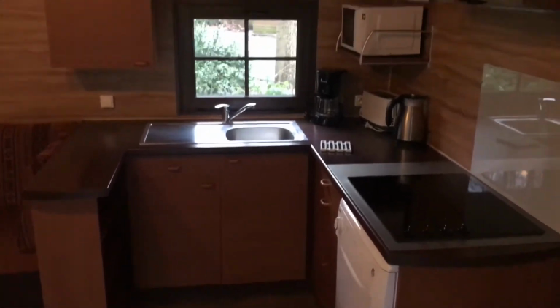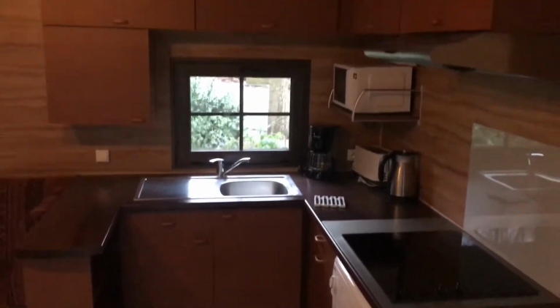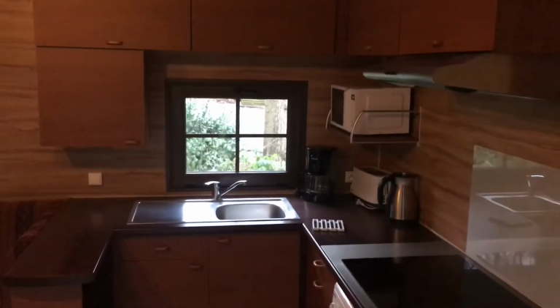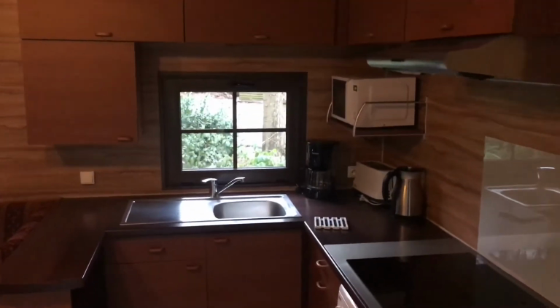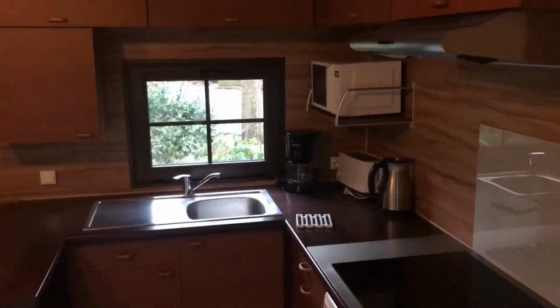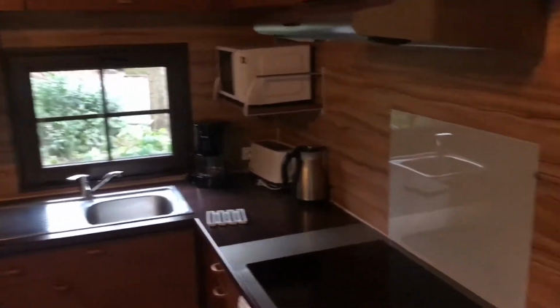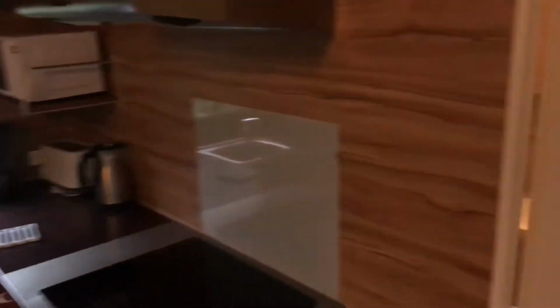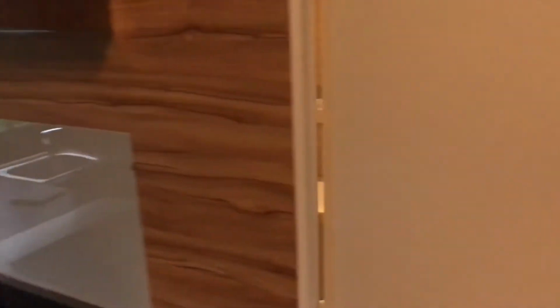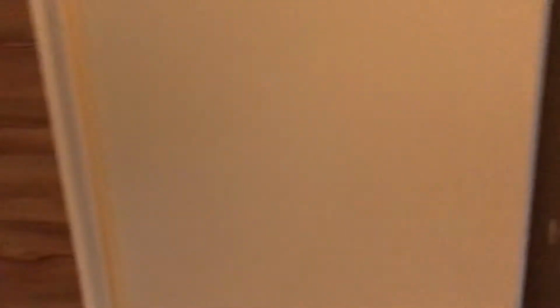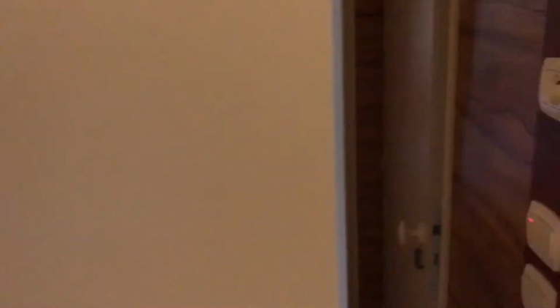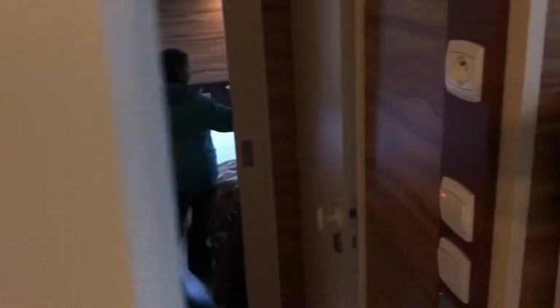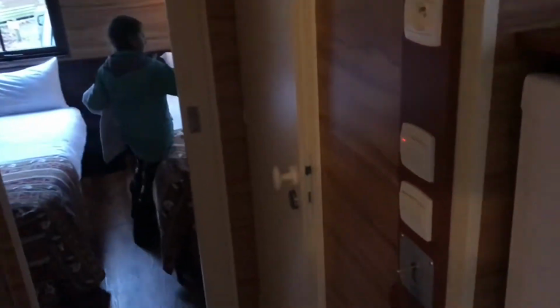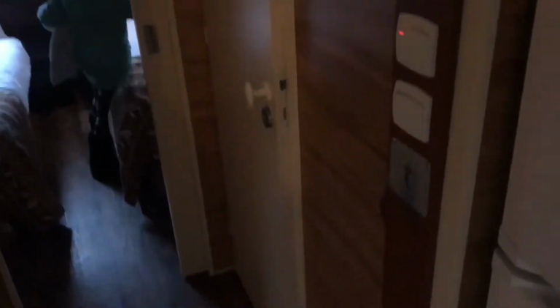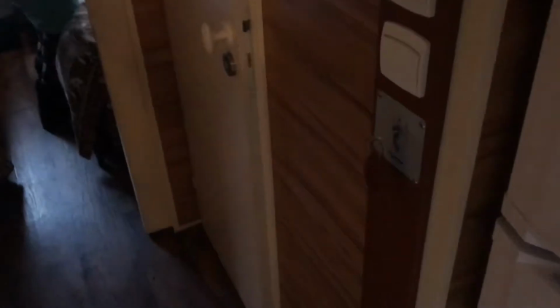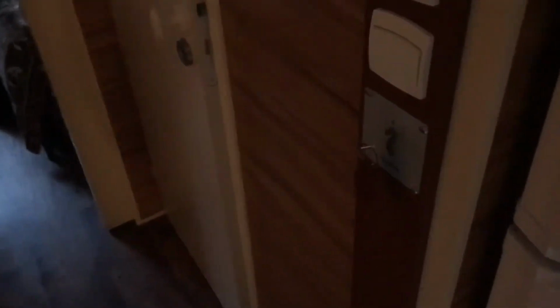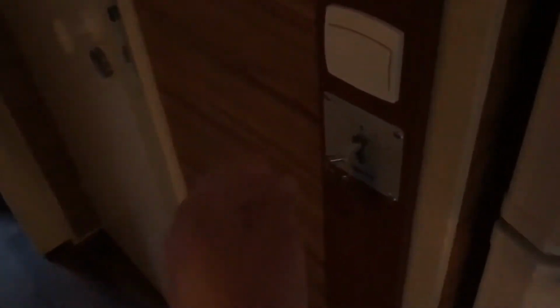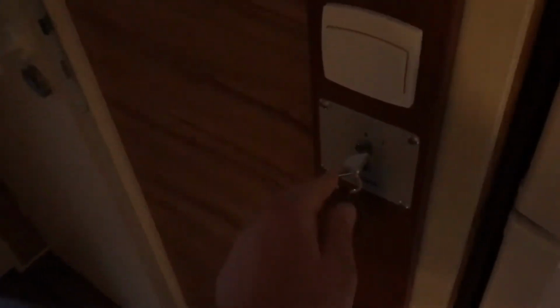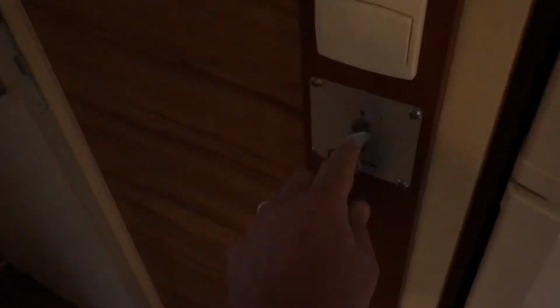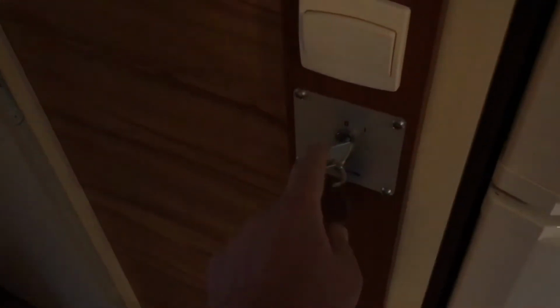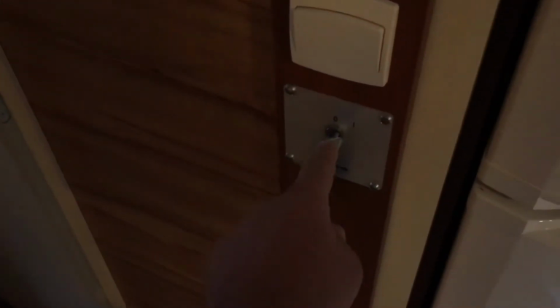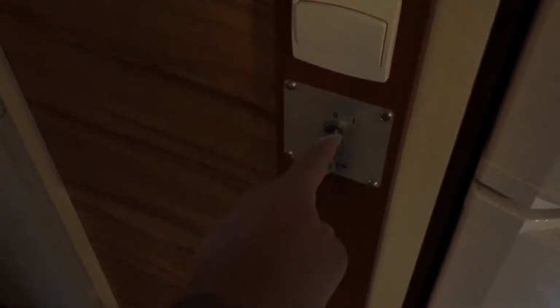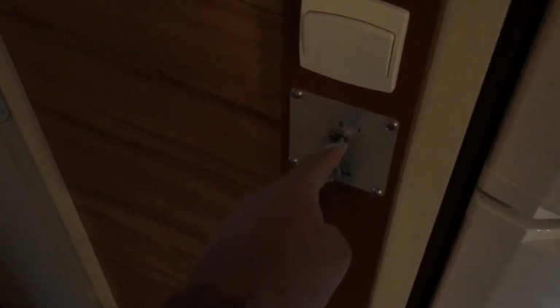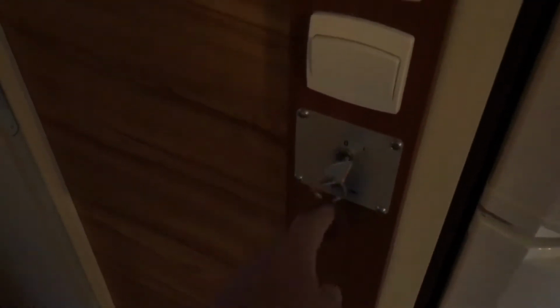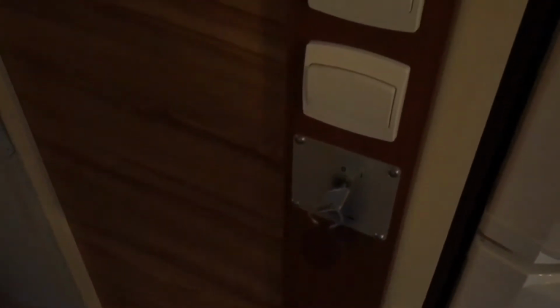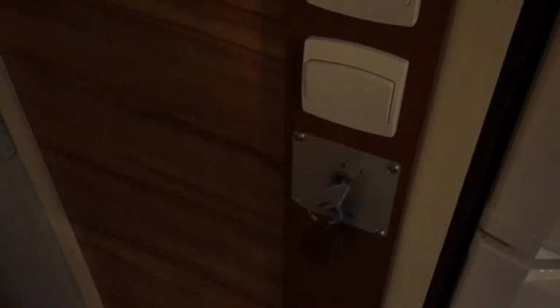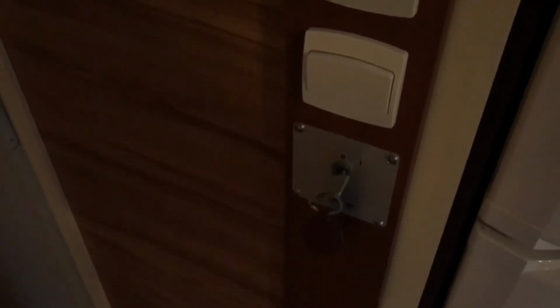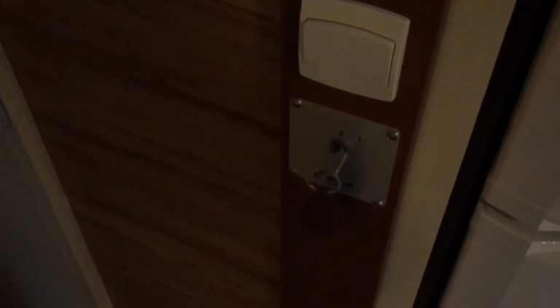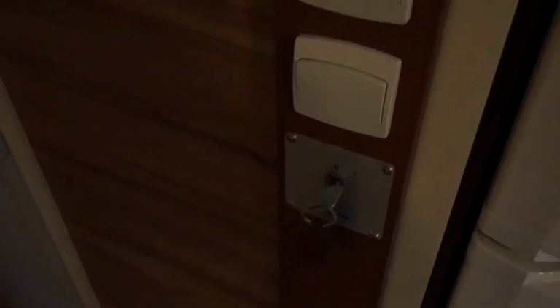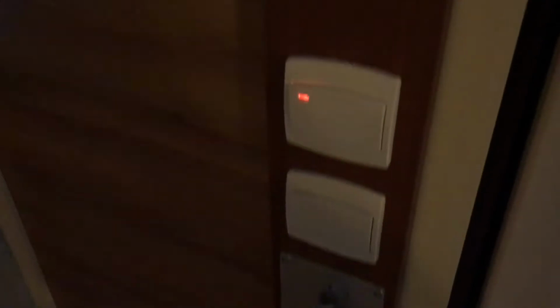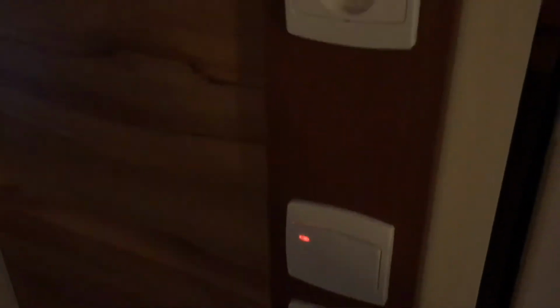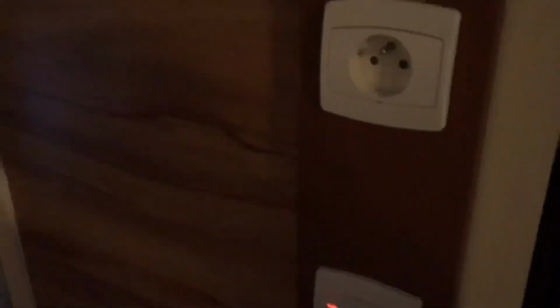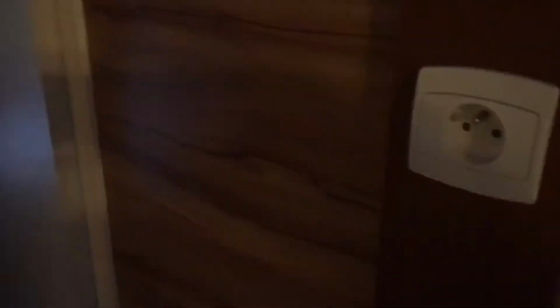Small kitchen. When you get here, you've got to put your key in here — that activates the power. So every time you leave, you've got to turn the power off.